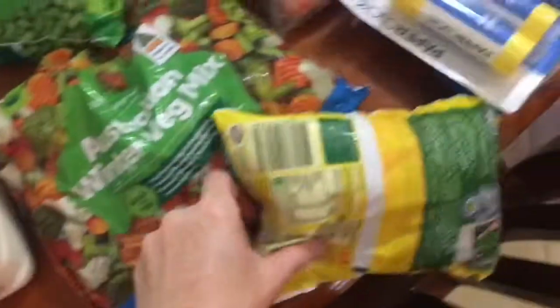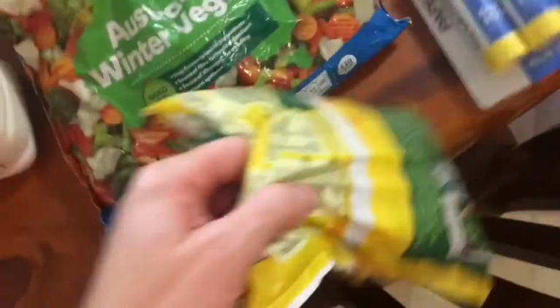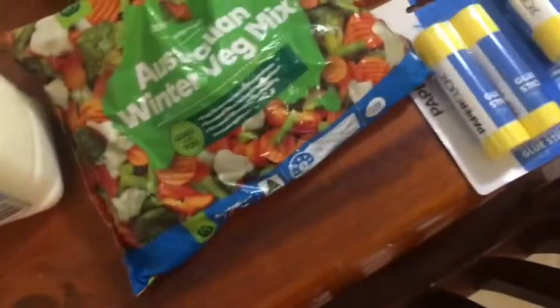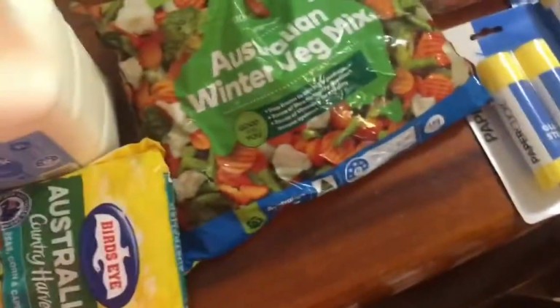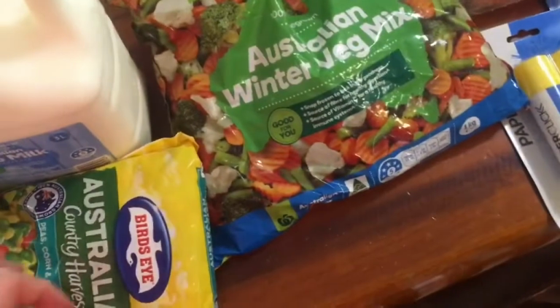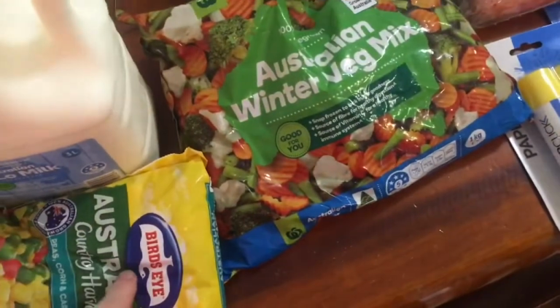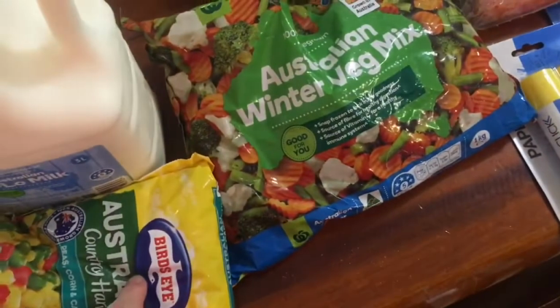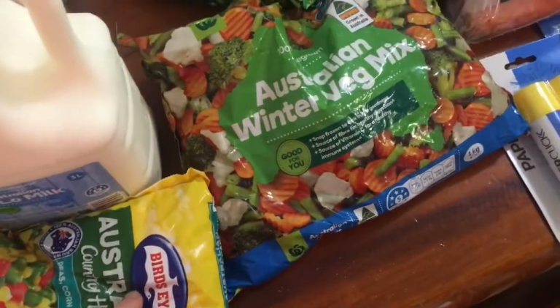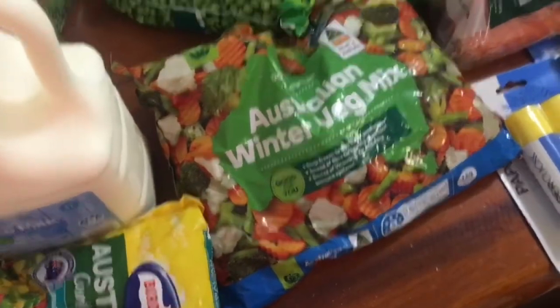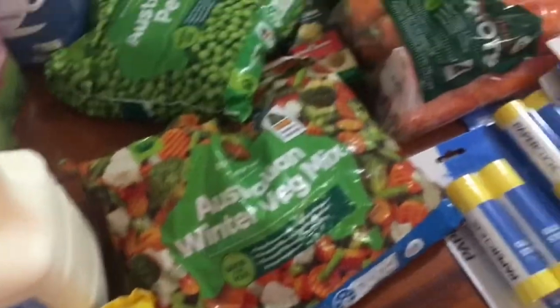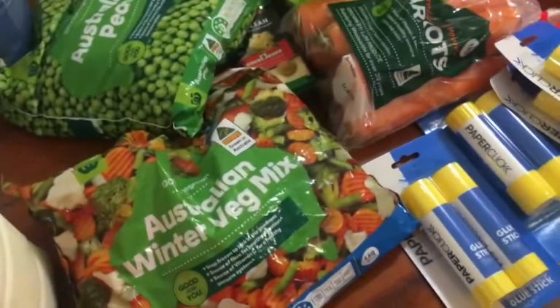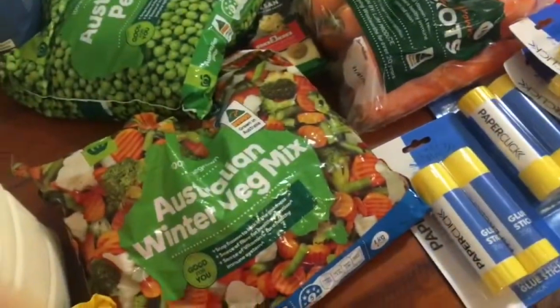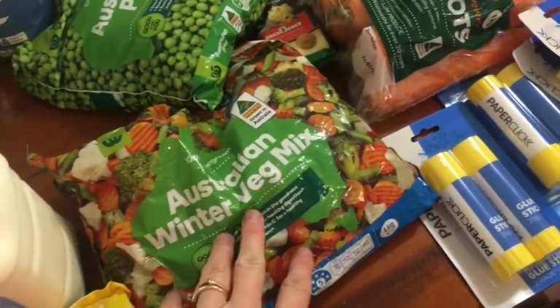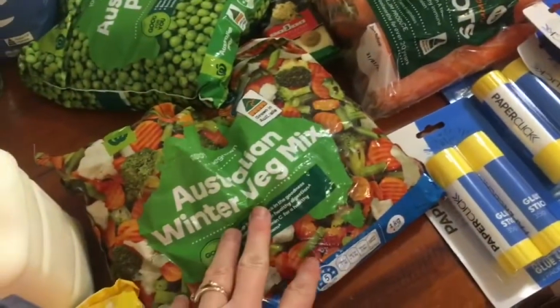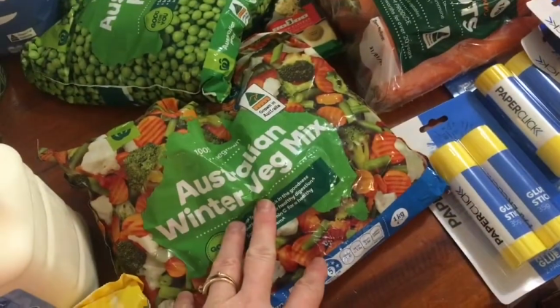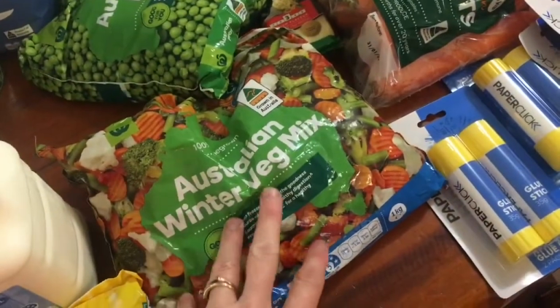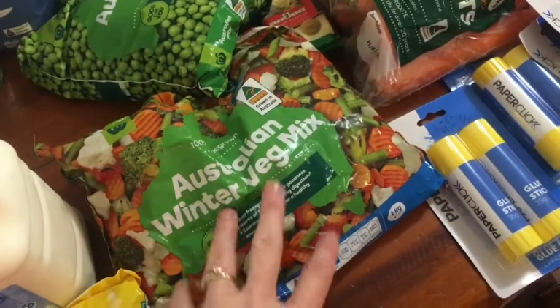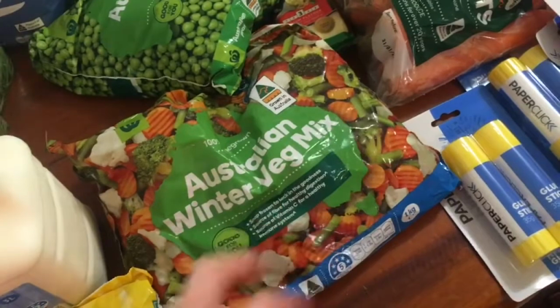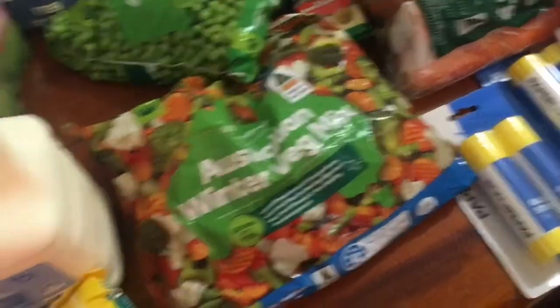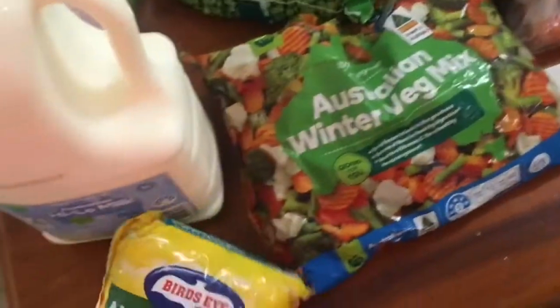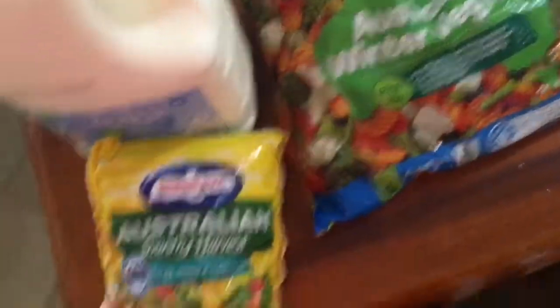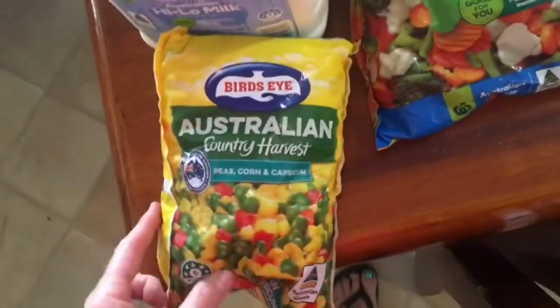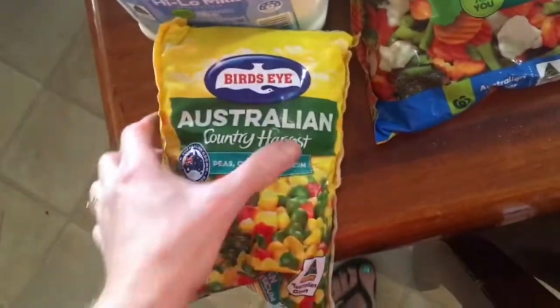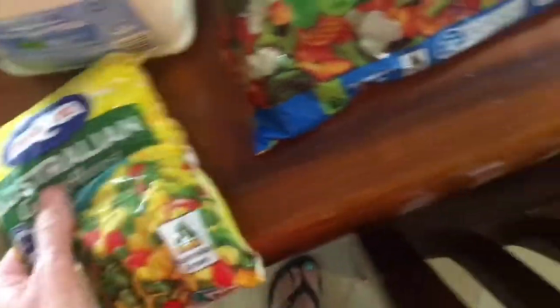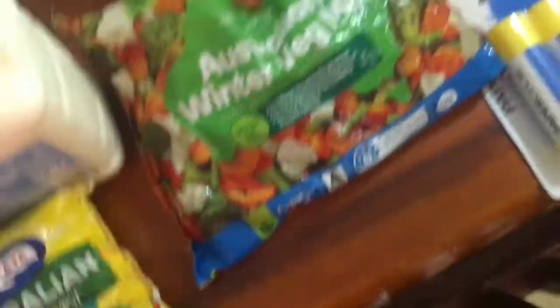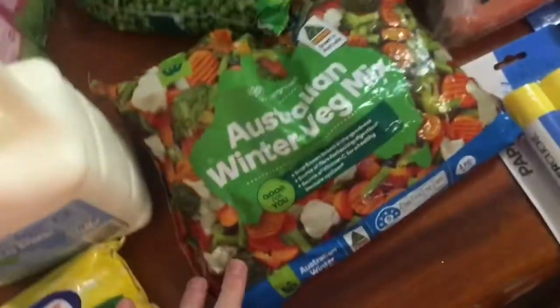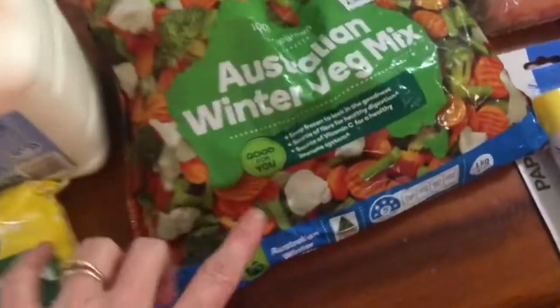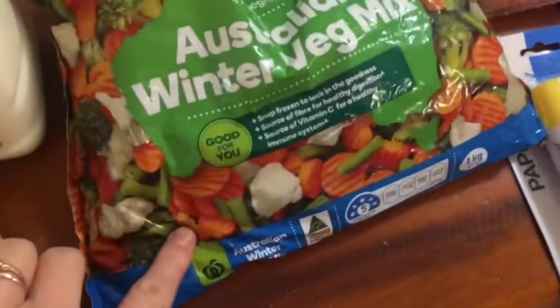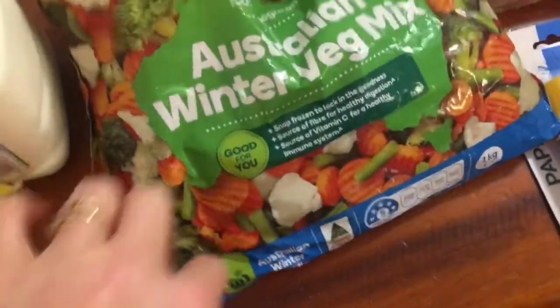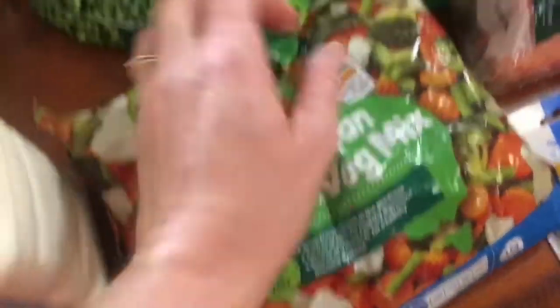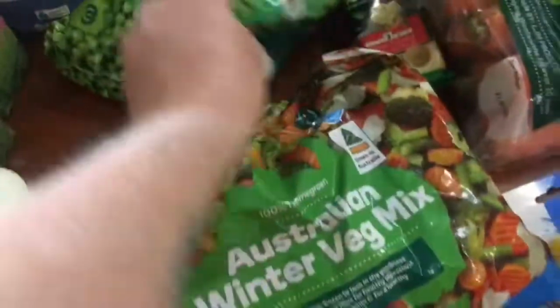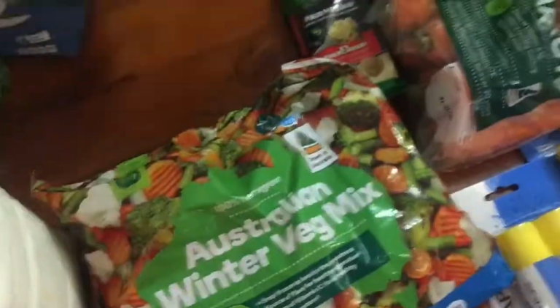I've got some veggies, I've got some pork chops going in the fridge so you can have some mash, gravy and some veggies with that. Pea, corn and capsicum, just a winter mix one and some peas.